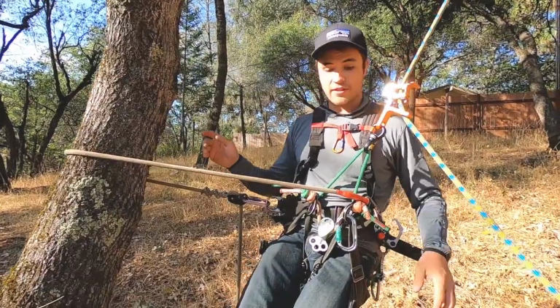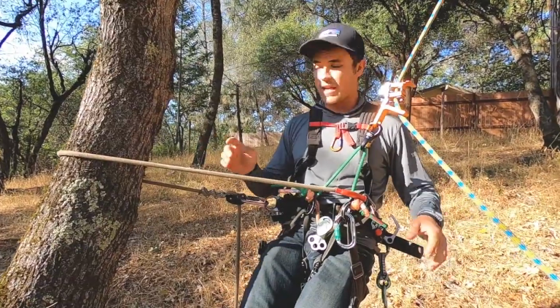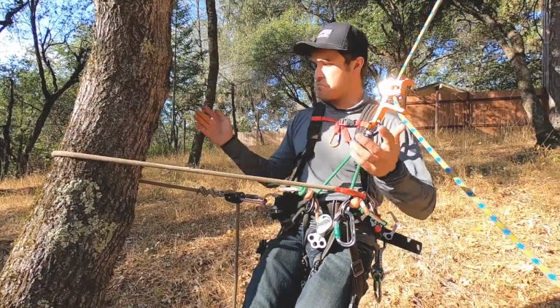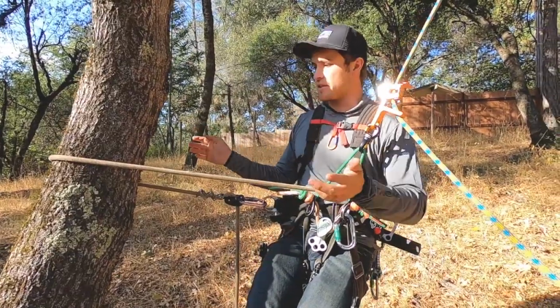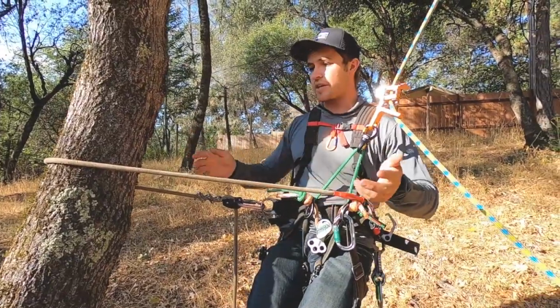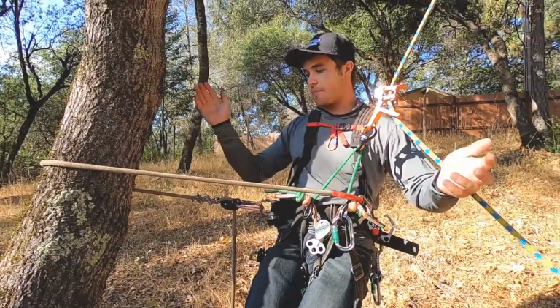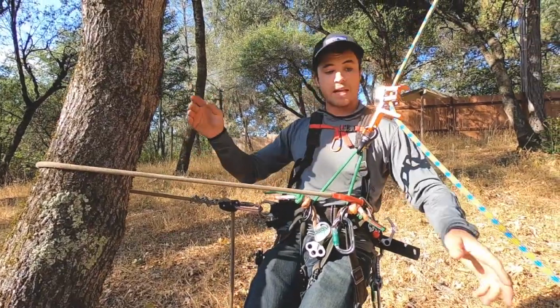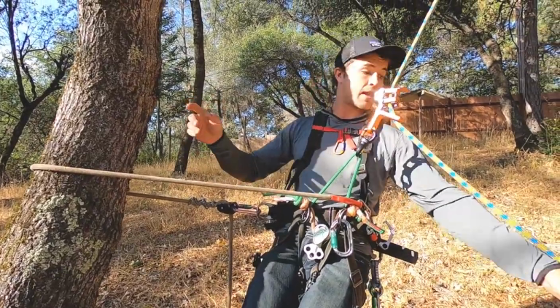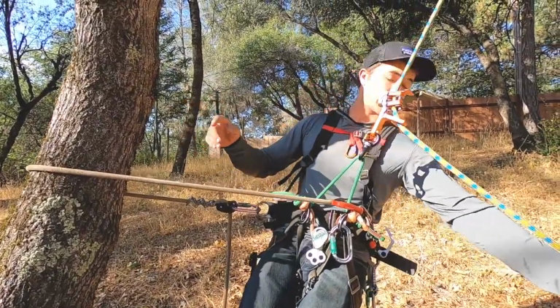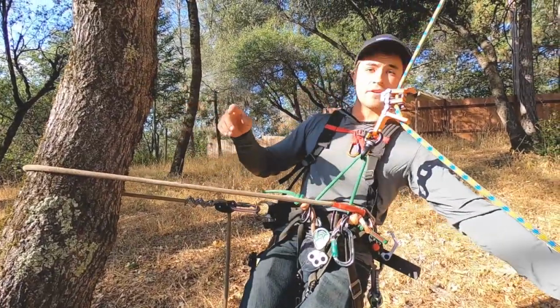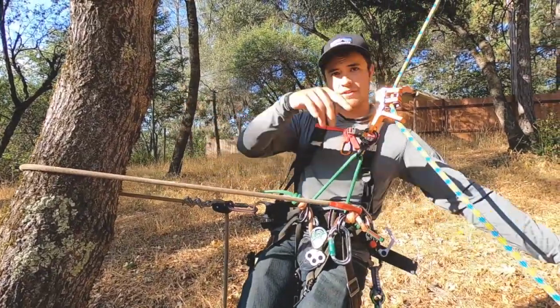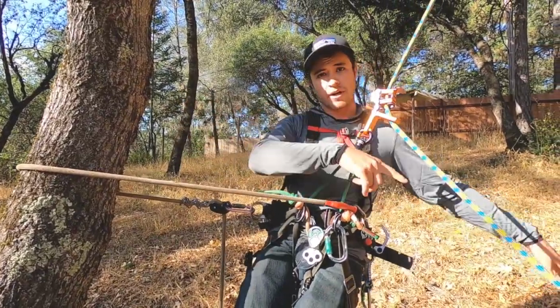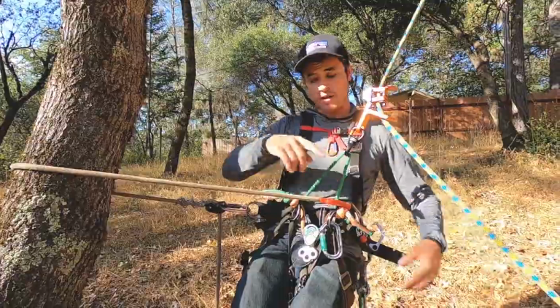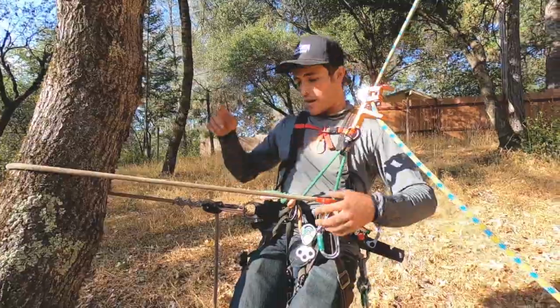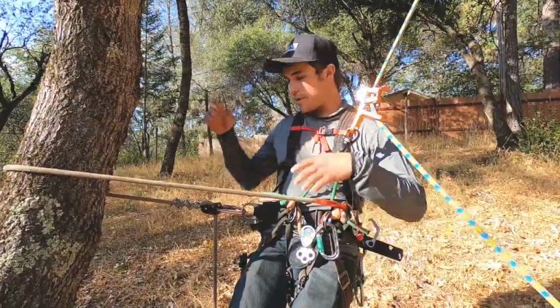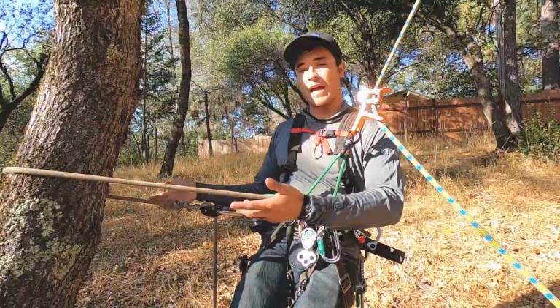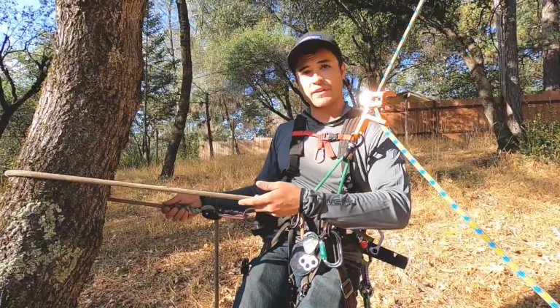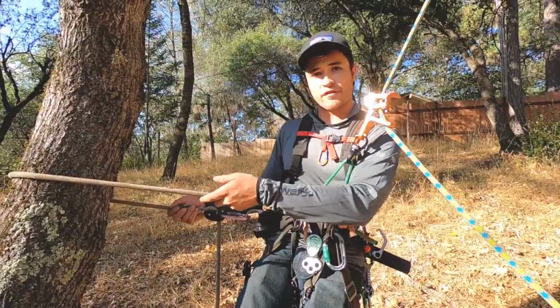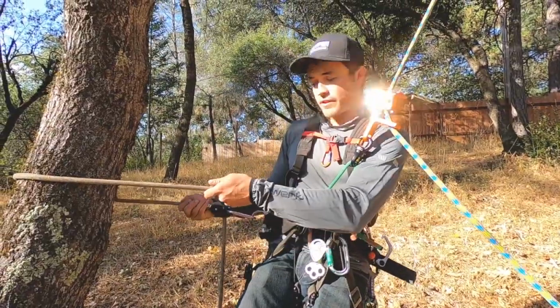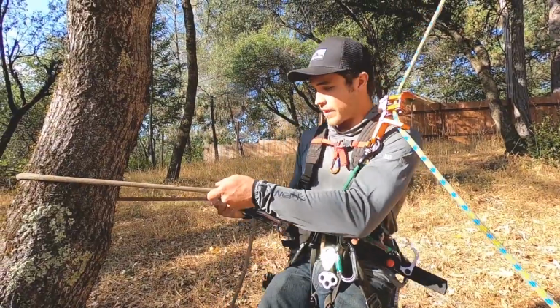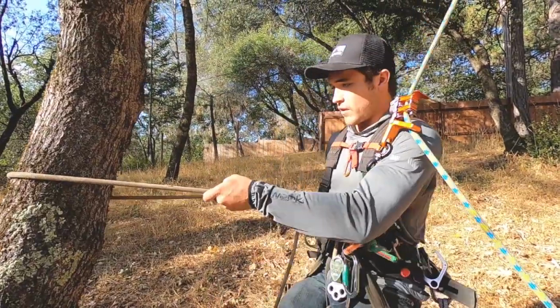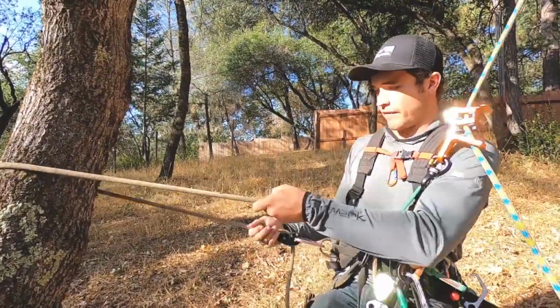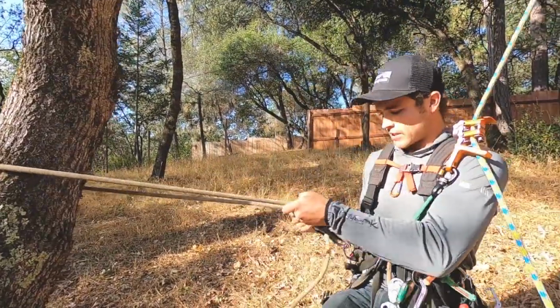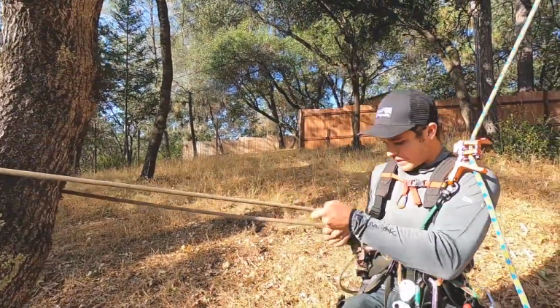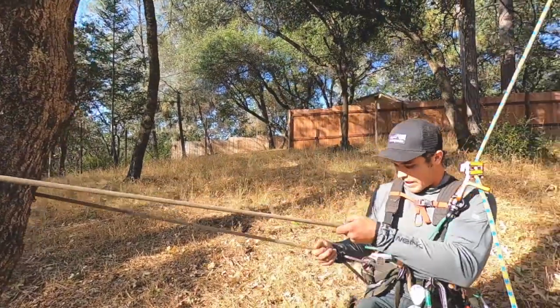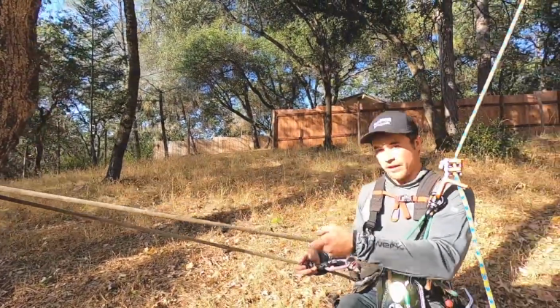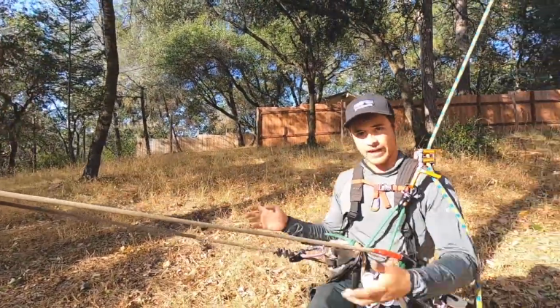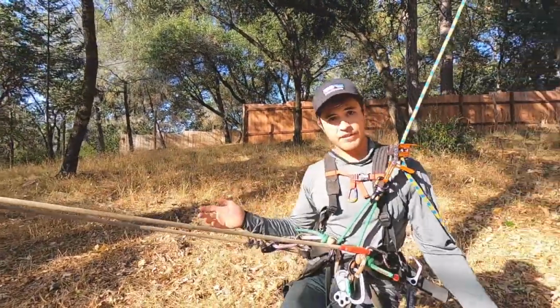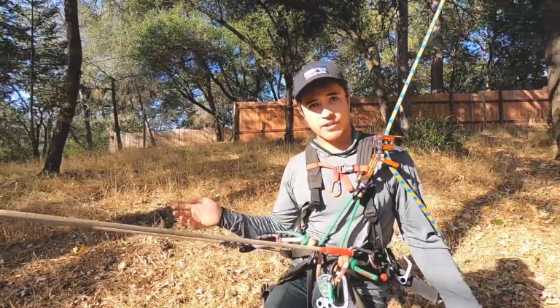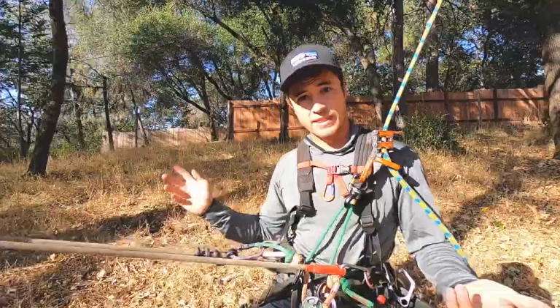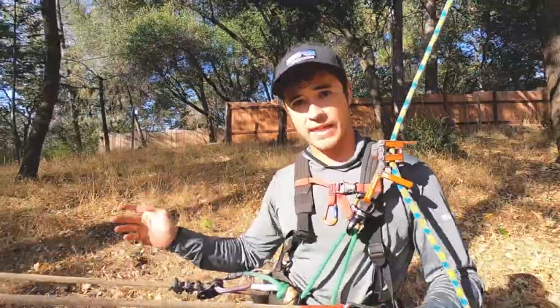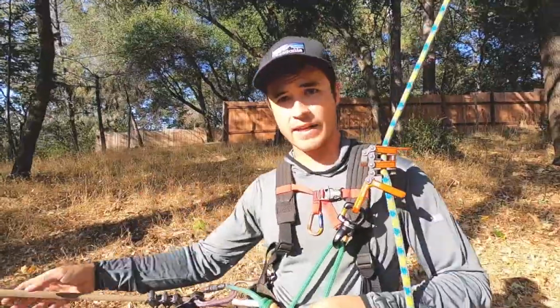Let's just say this is okay, but now I've got to get down here somewhere and I don't have enough lanyard for that. If I just let my lanyard out, I've got about this much distance and that's it.